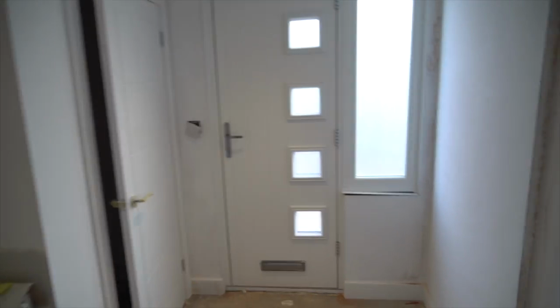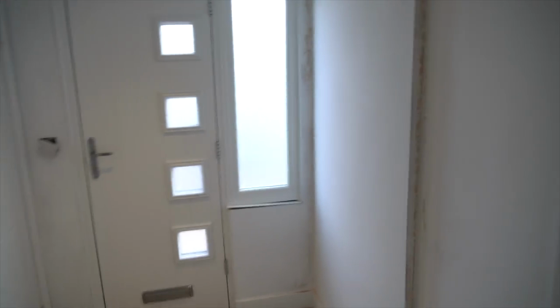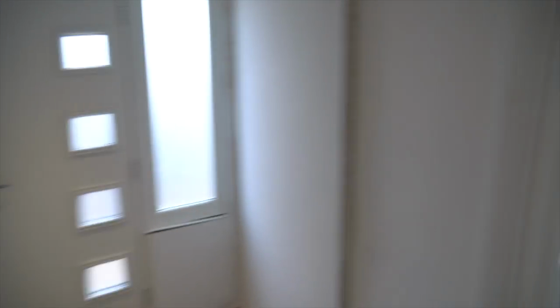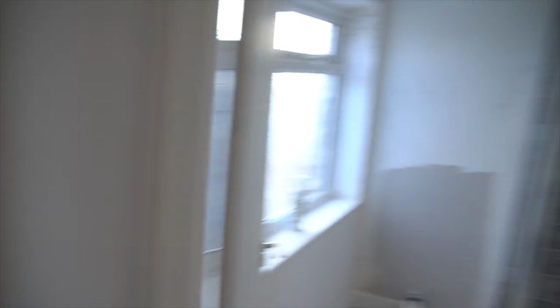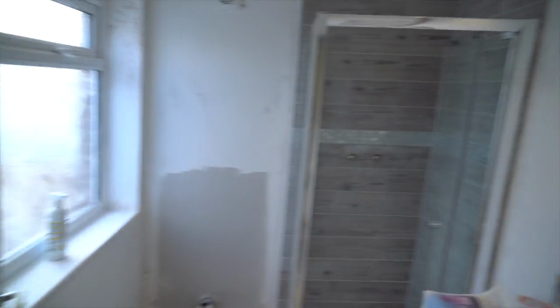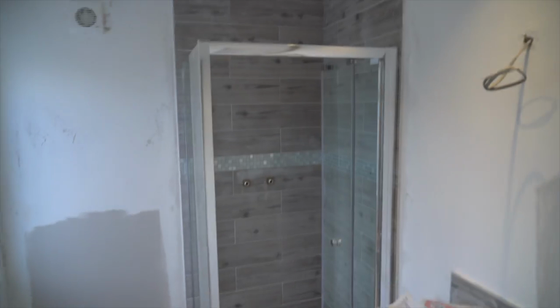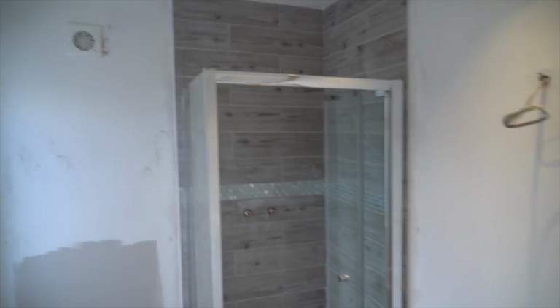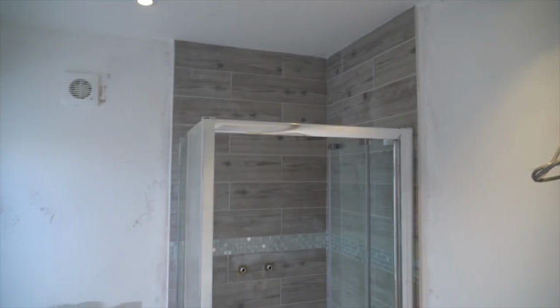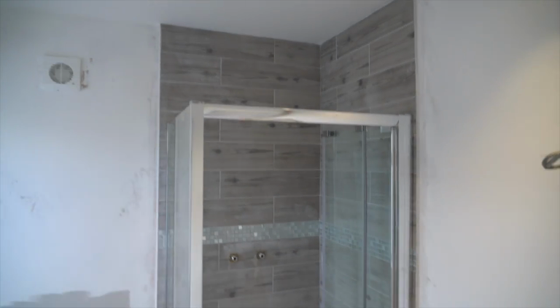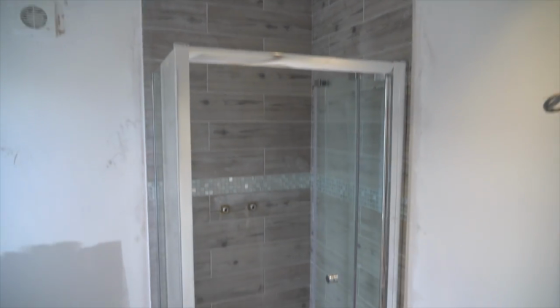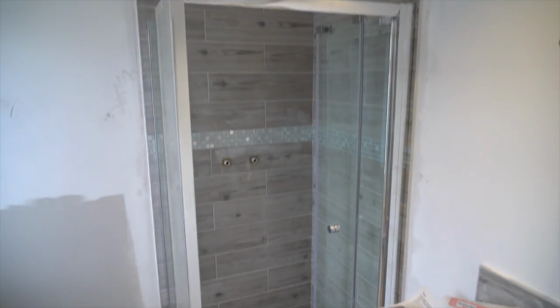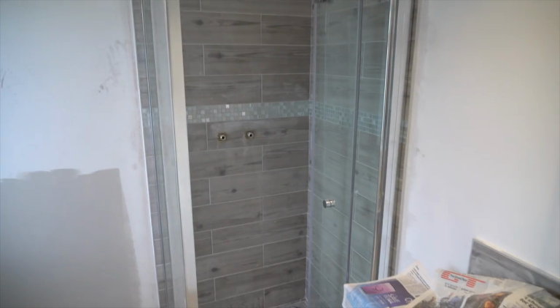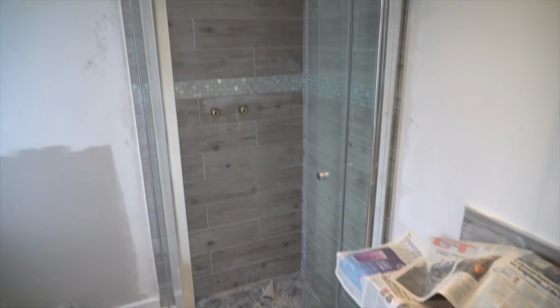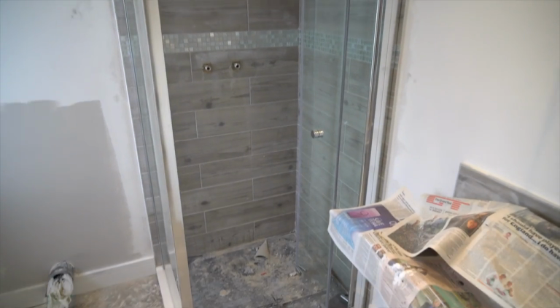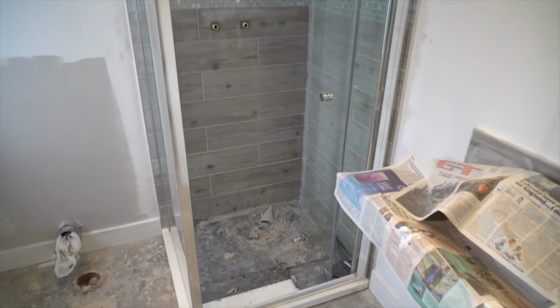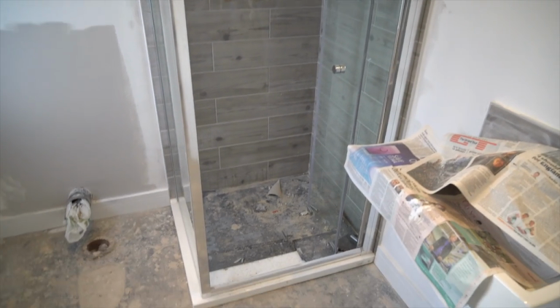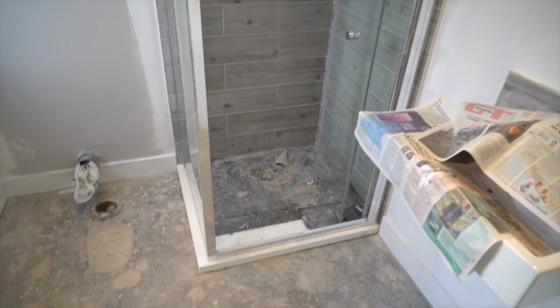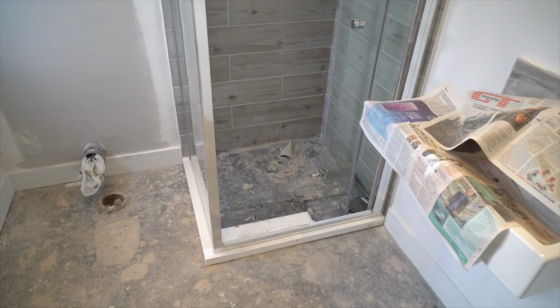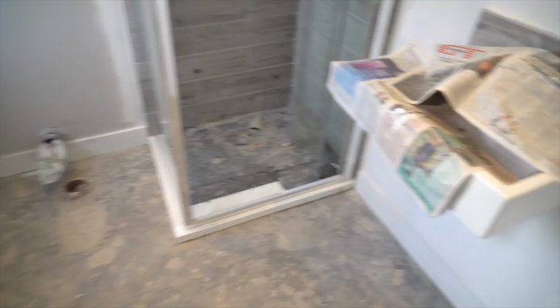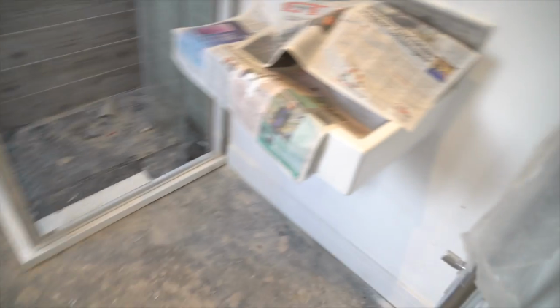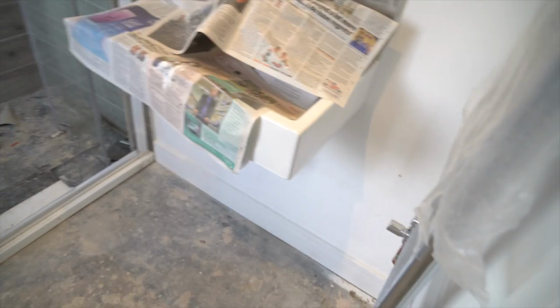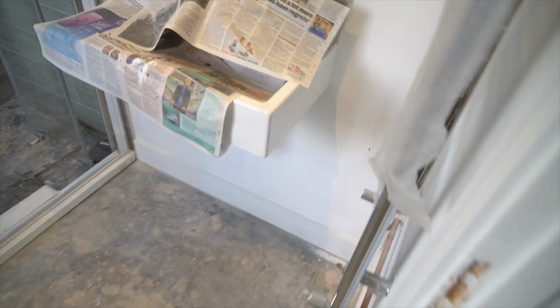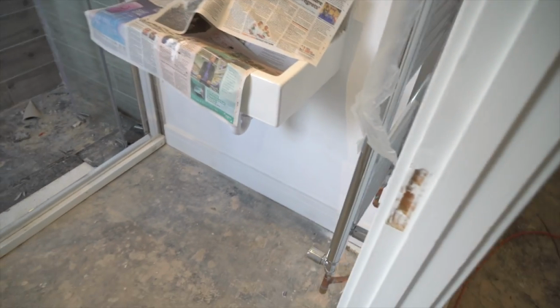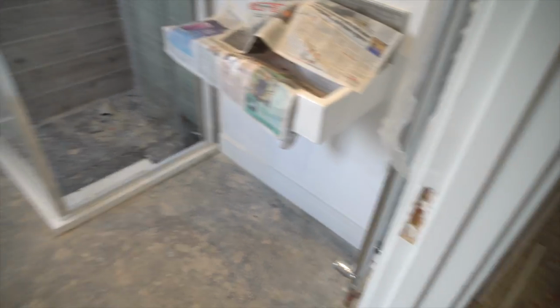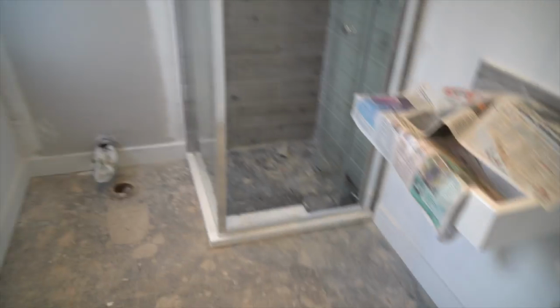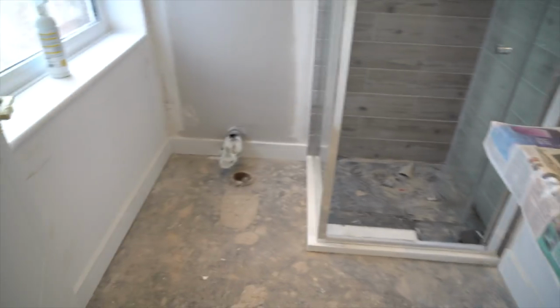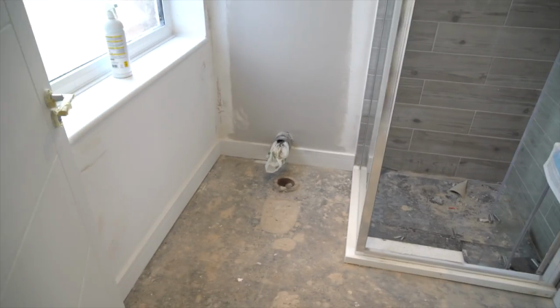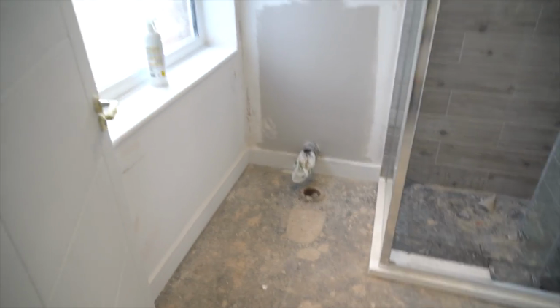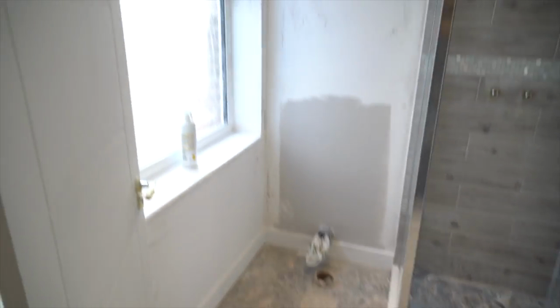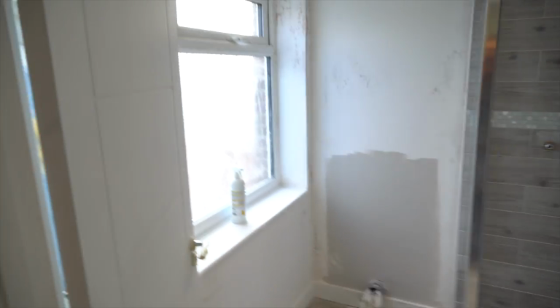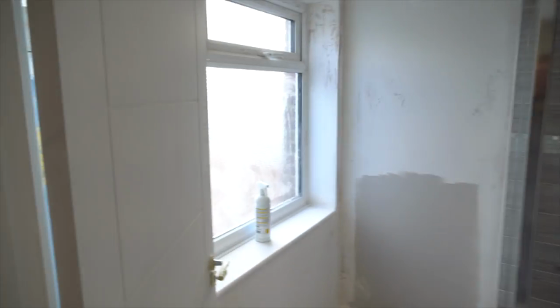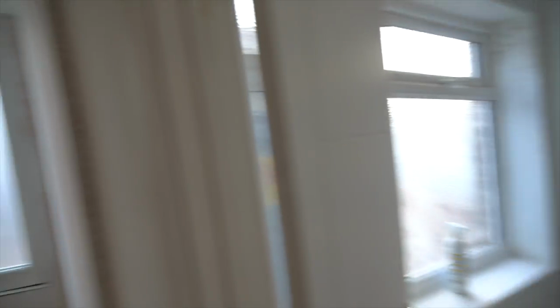The front door is locked. This bathroom is looking really good — towel rails are in, toilet is going there, and there's lots of light.